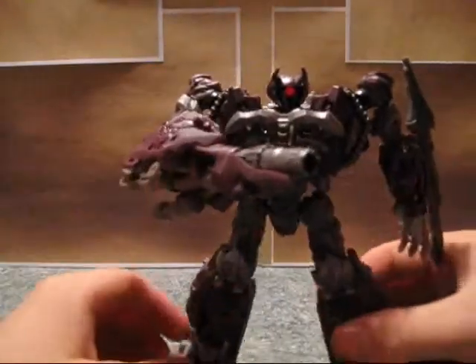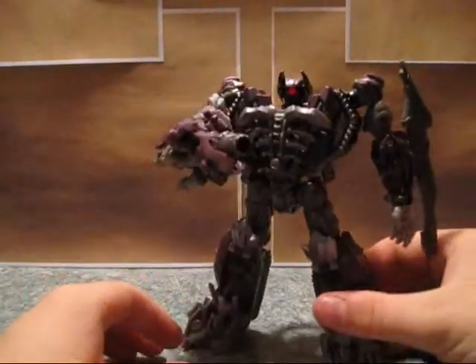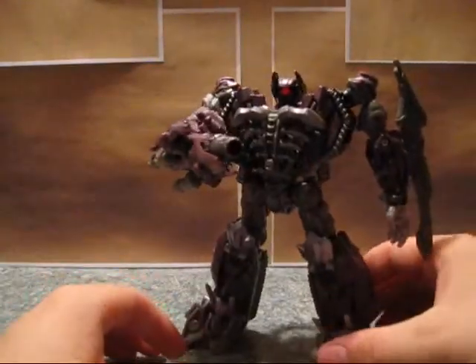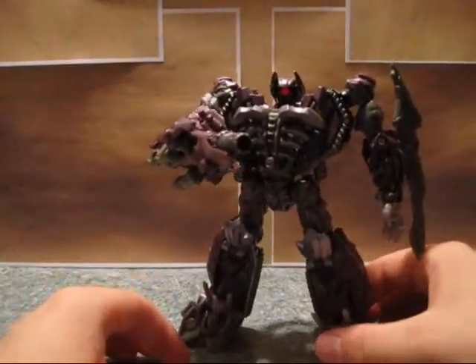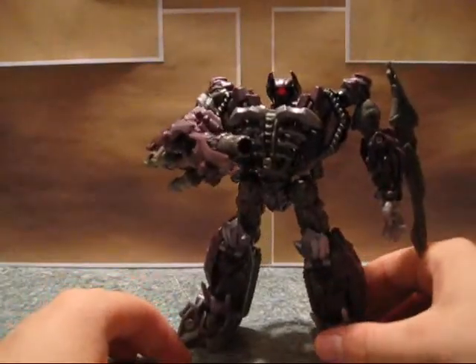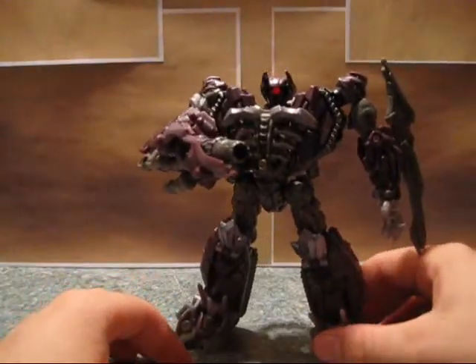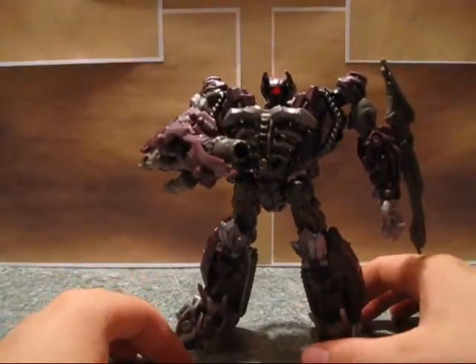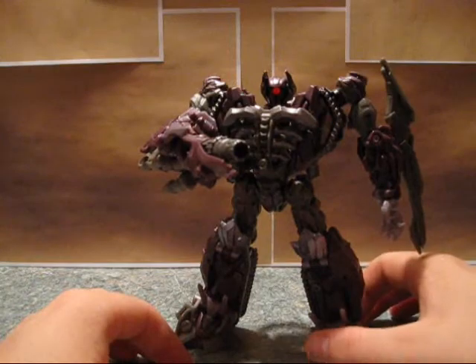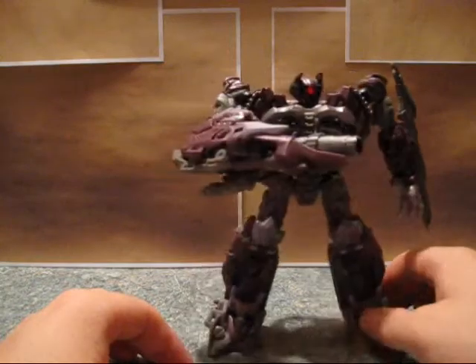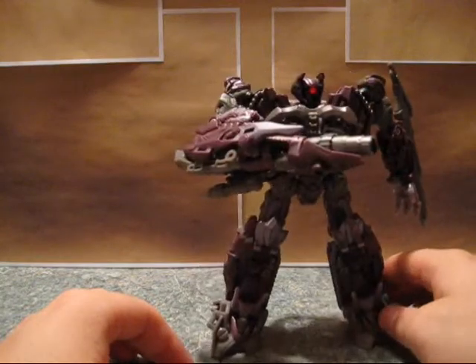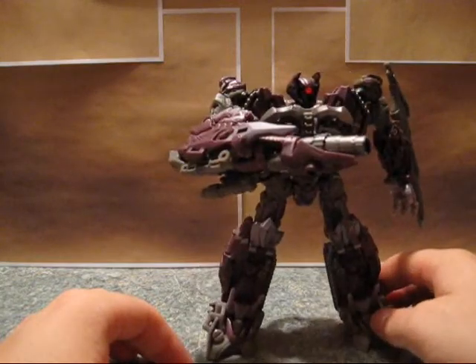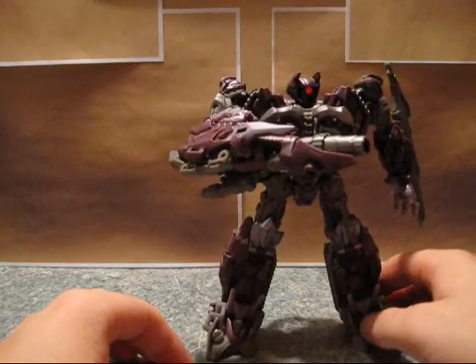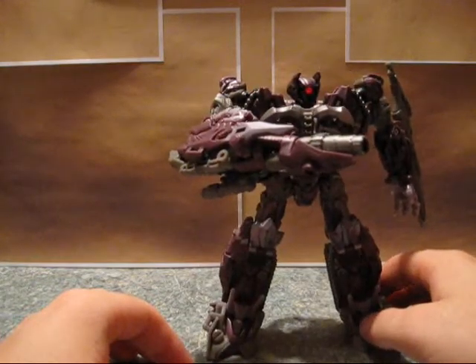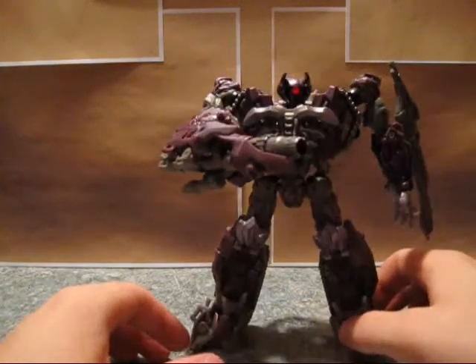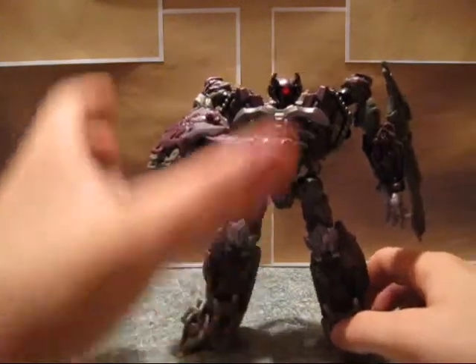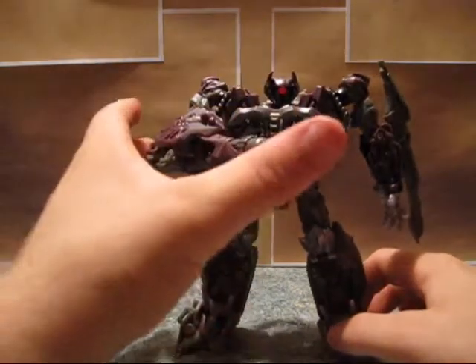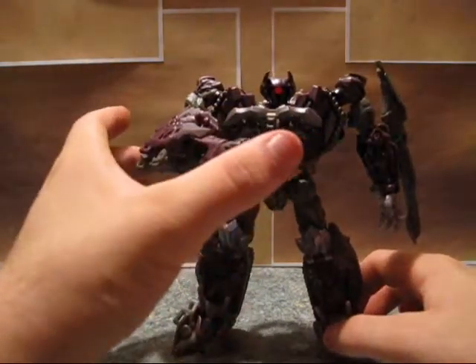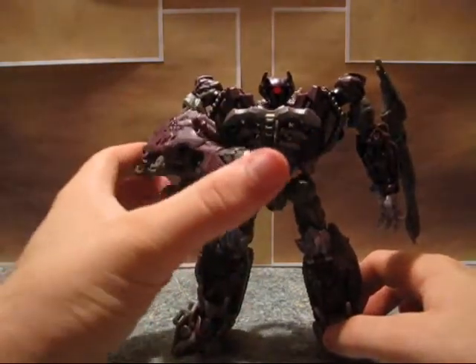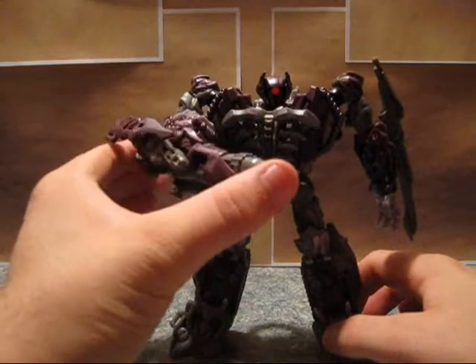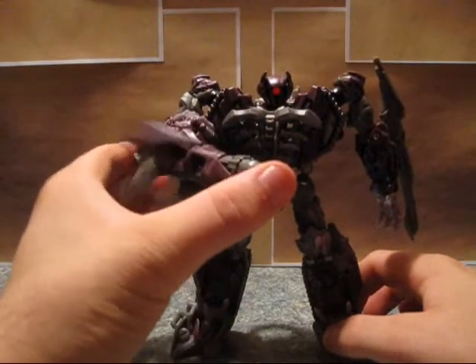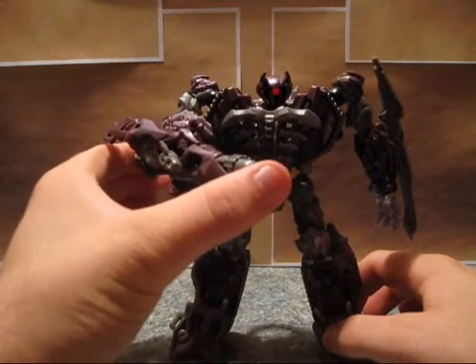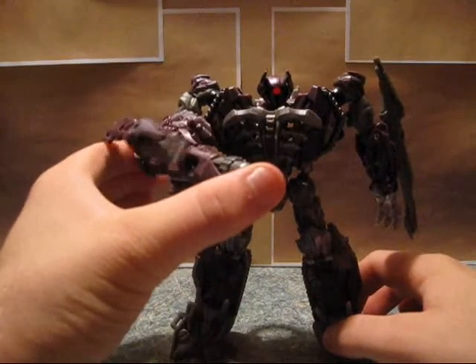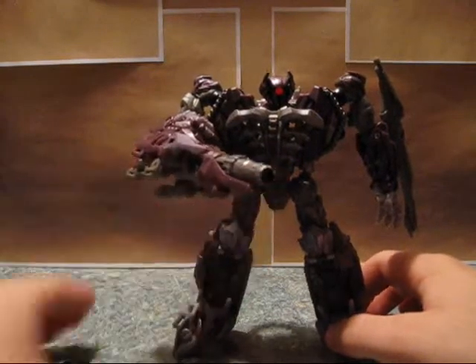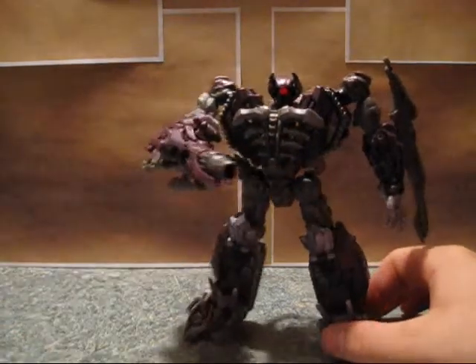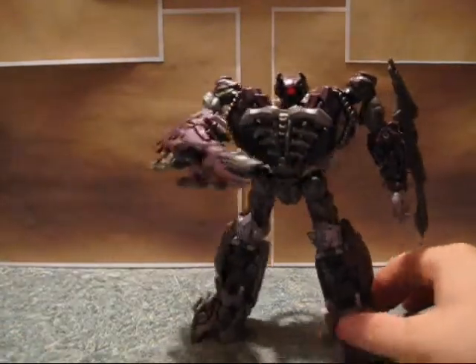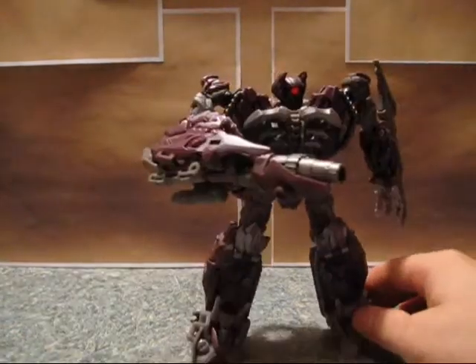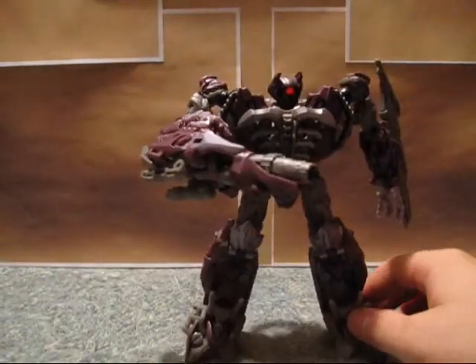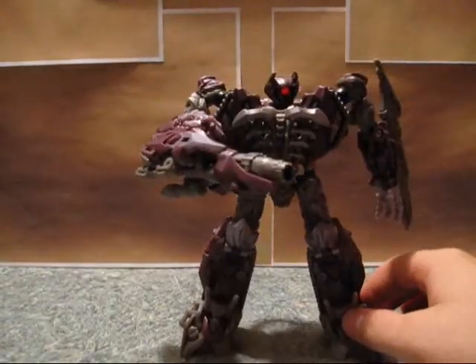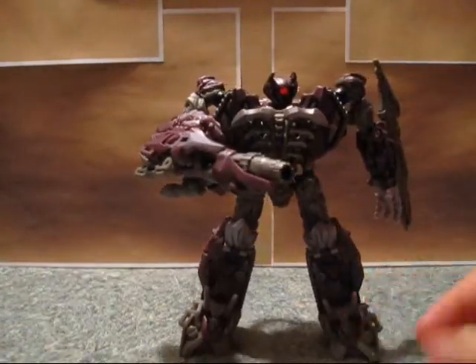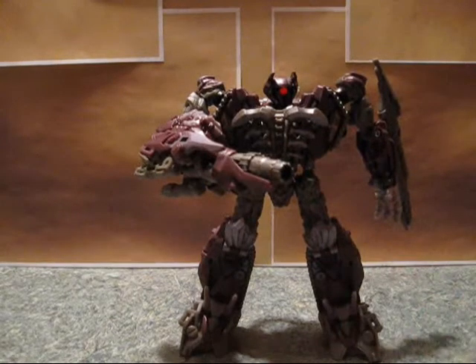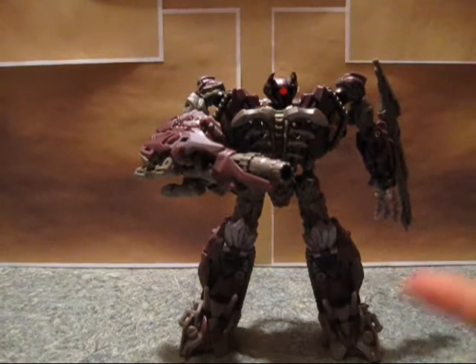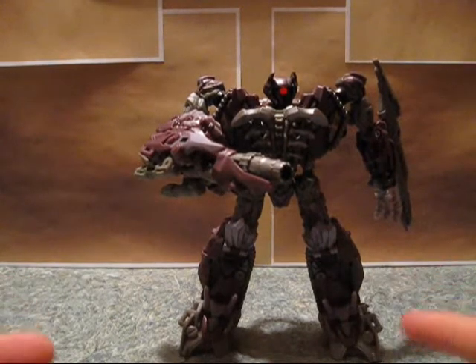I don't think I did a lot of fighting with him before I killed this guy in my stop motion series, but he put a hurtin' on Magnus. You can get him some nice poses. I like him.